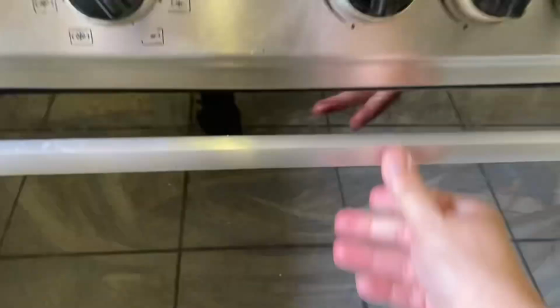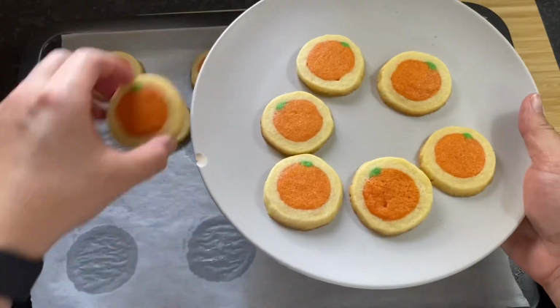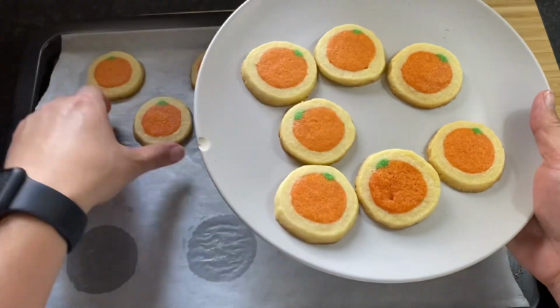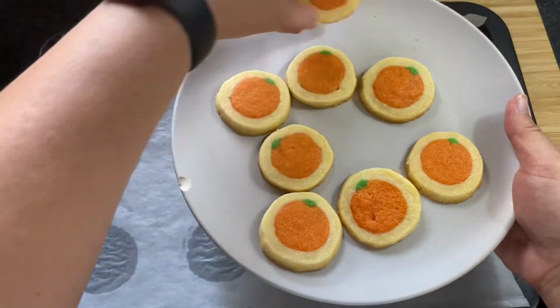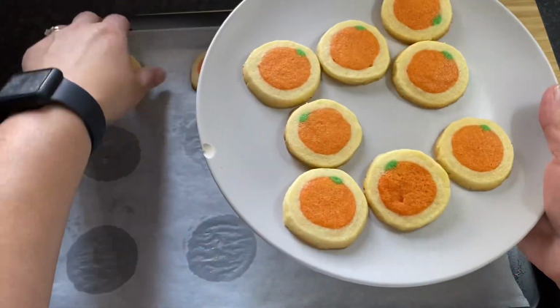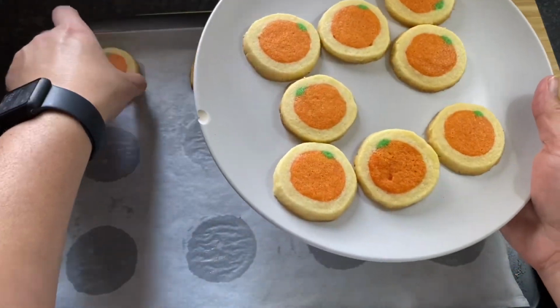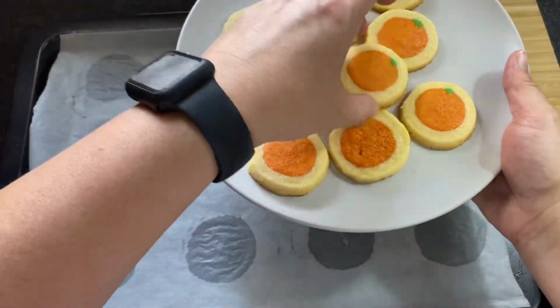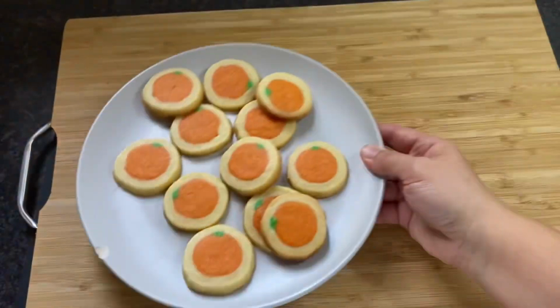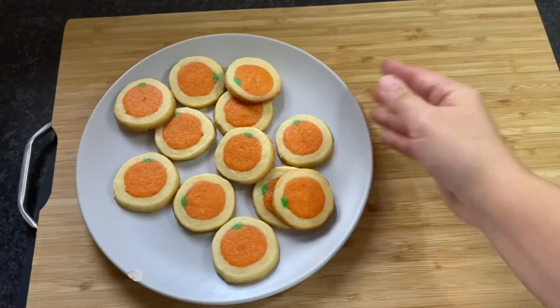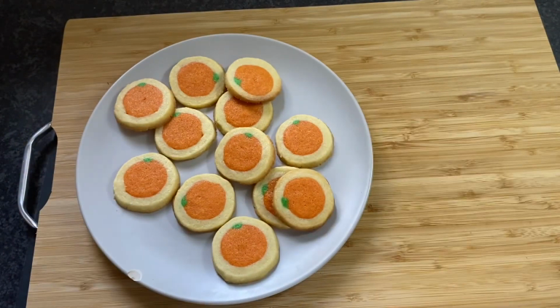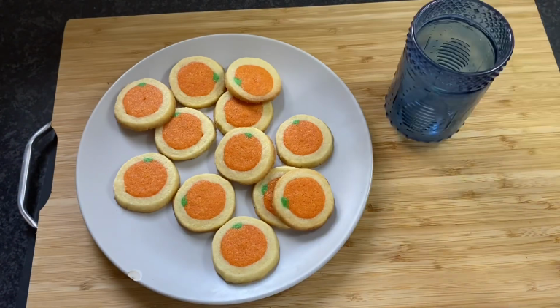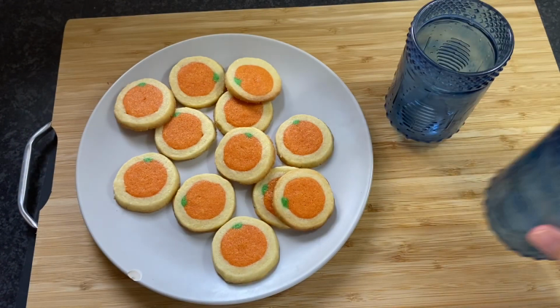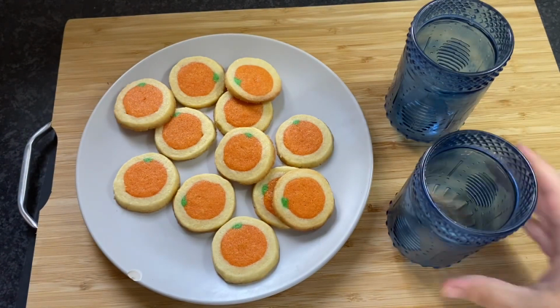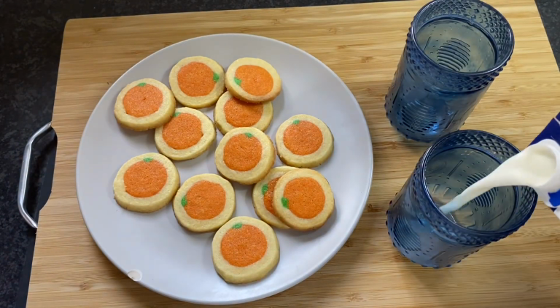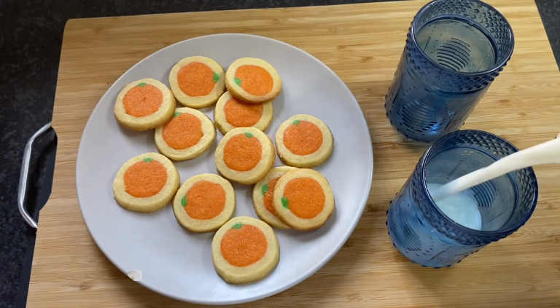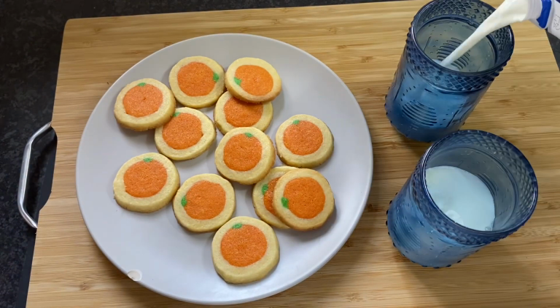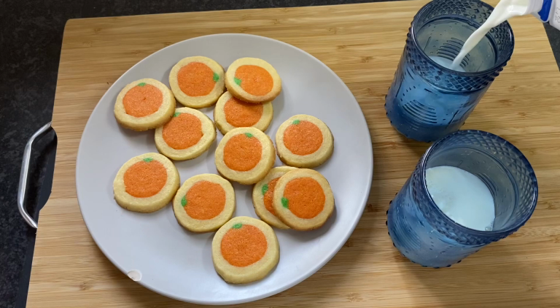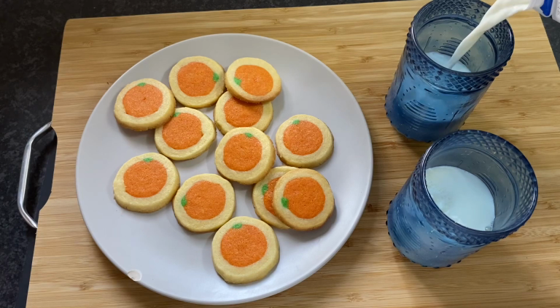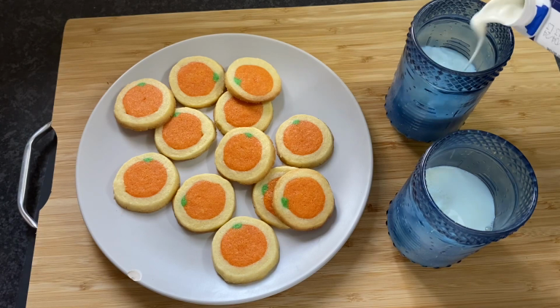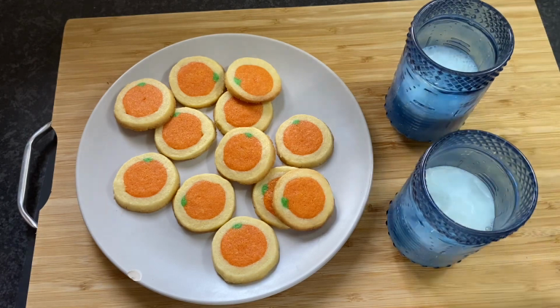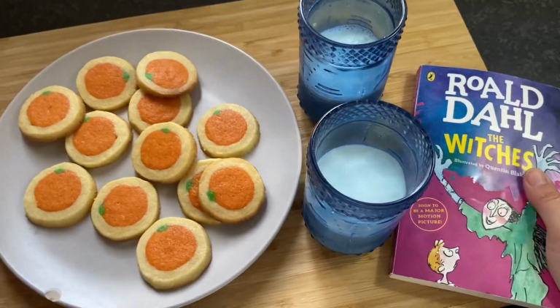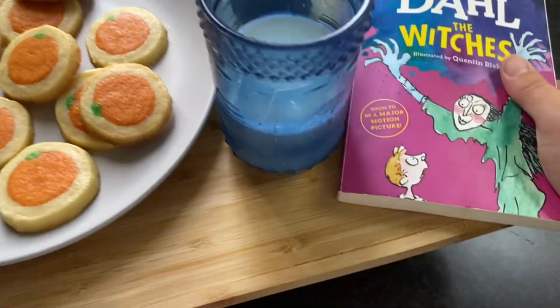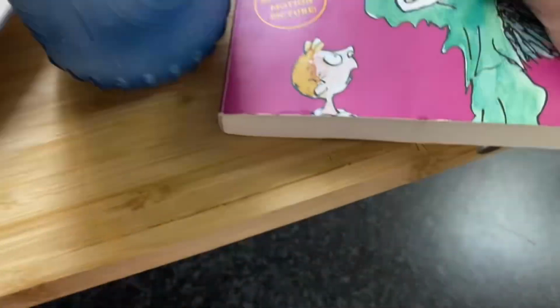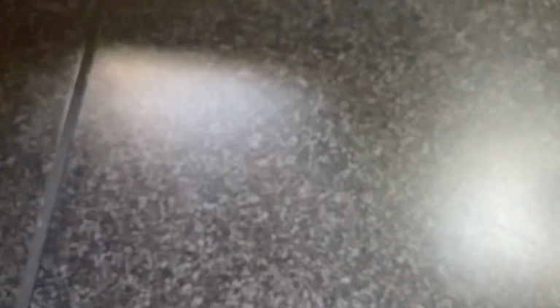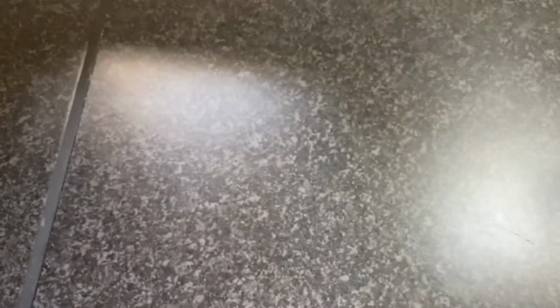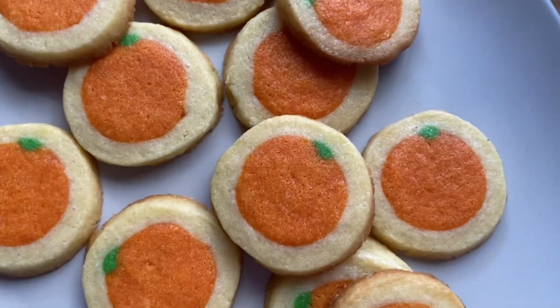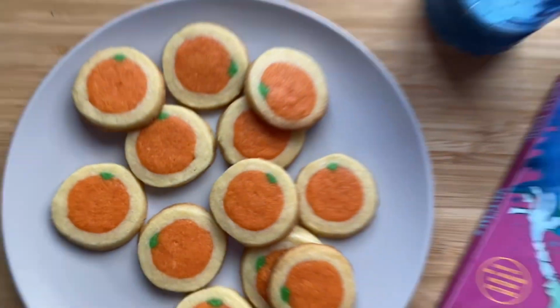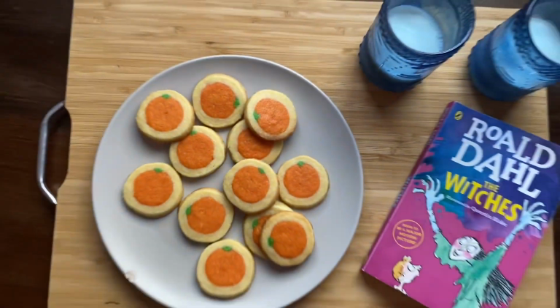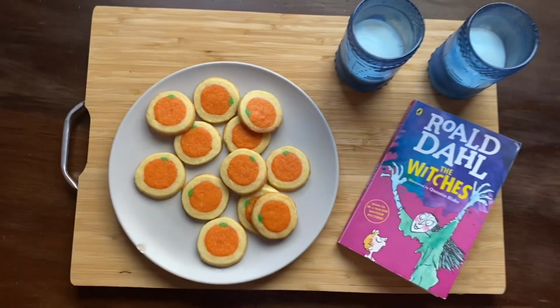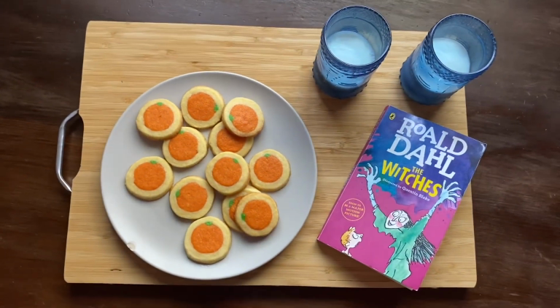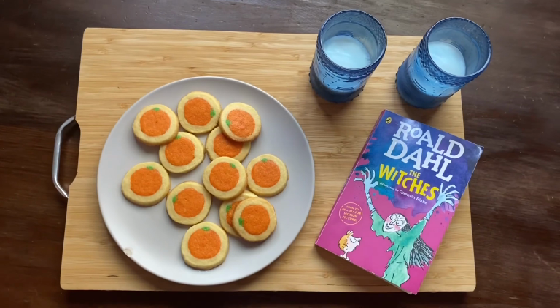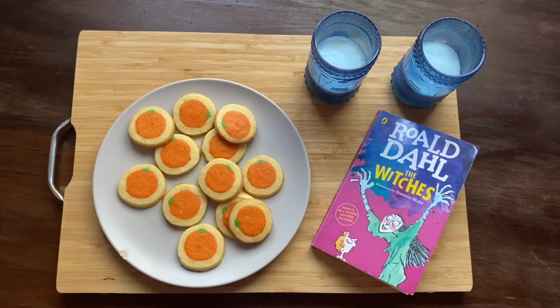There you have it — all the flavors of fall! If you enjoyed this video, I would really appreciate it if you would tap that subscribe button. Also, comment below your favorite flavor of fall. Until next week!